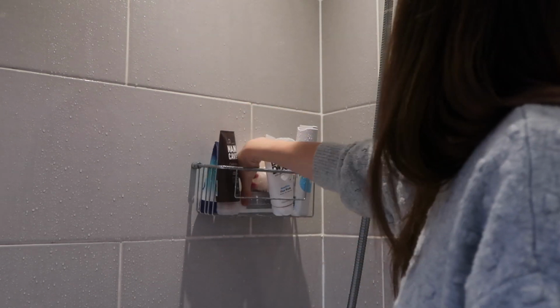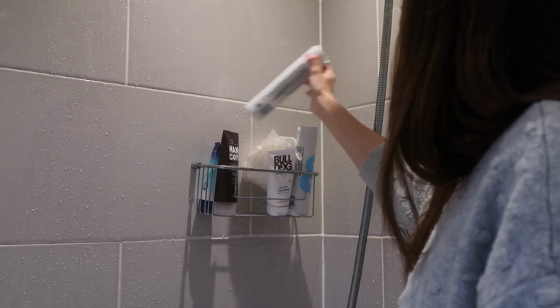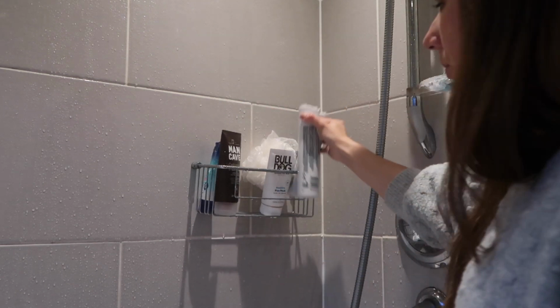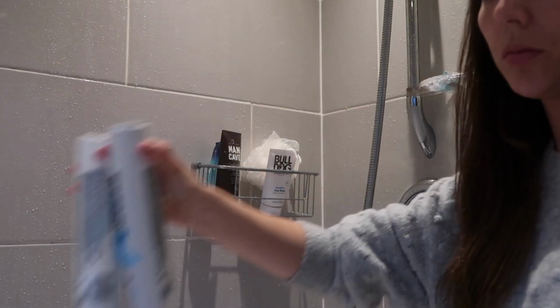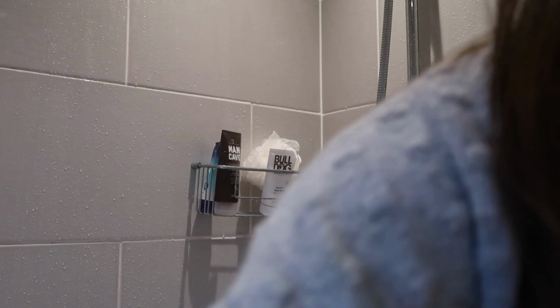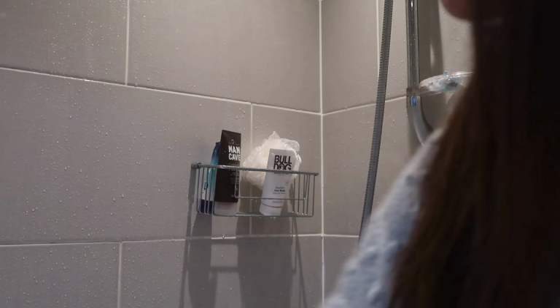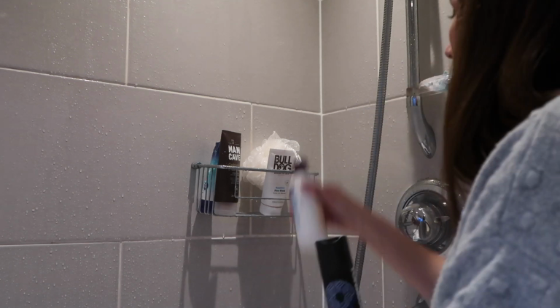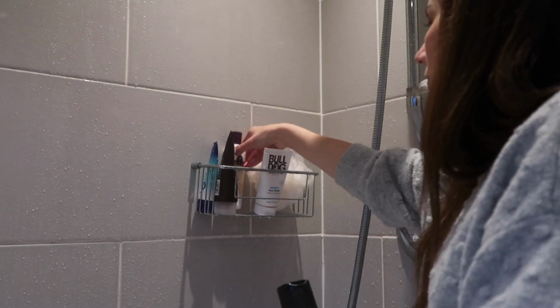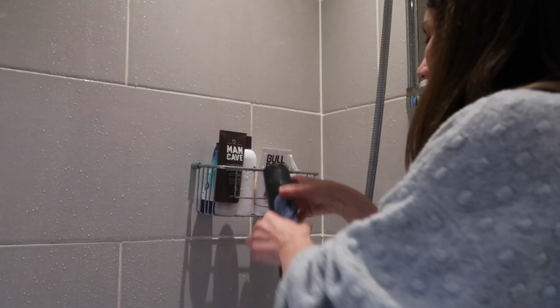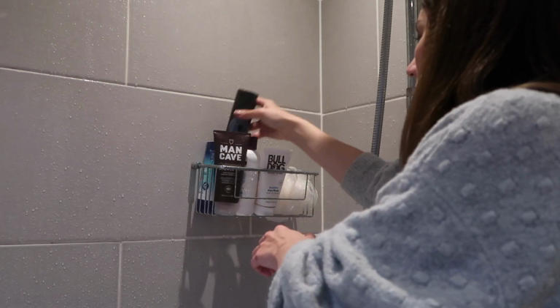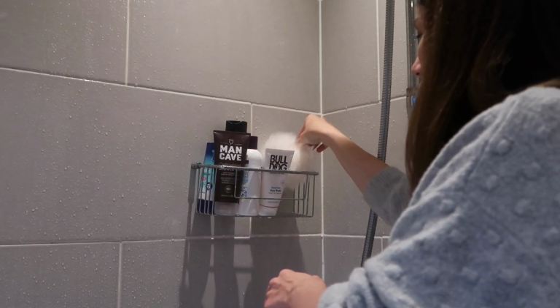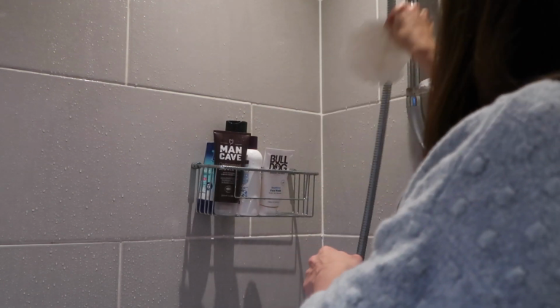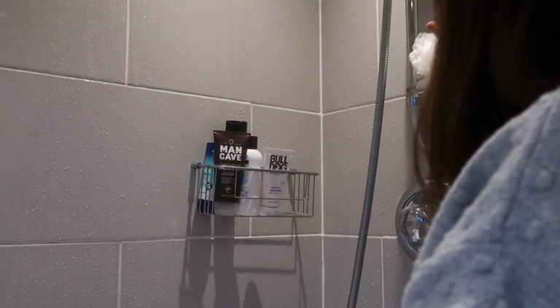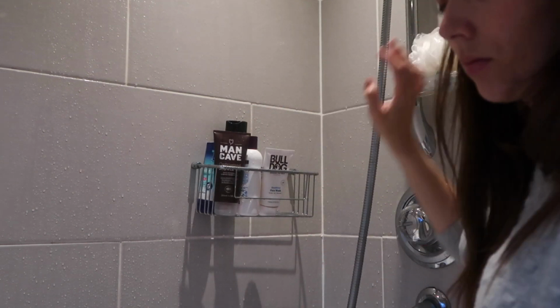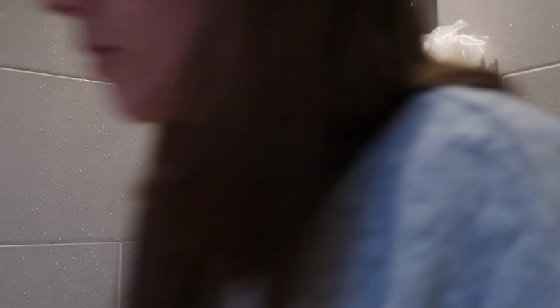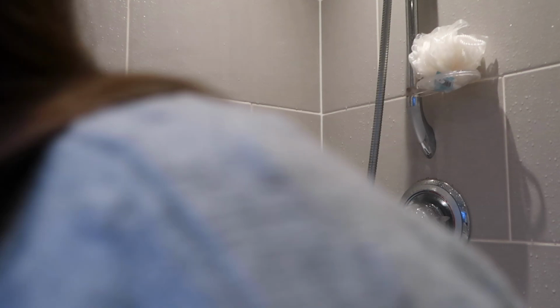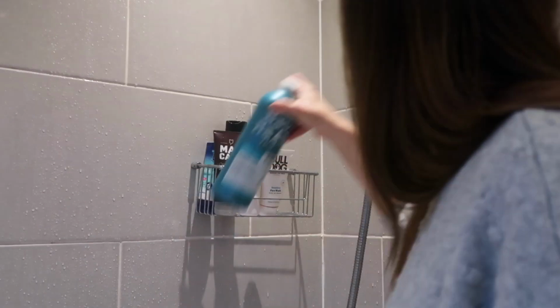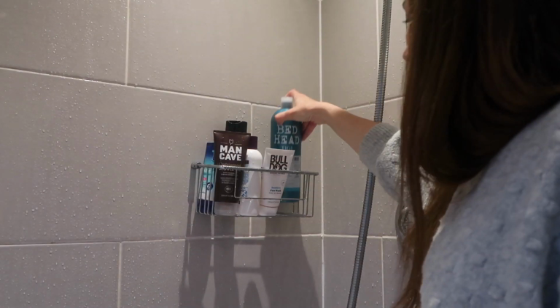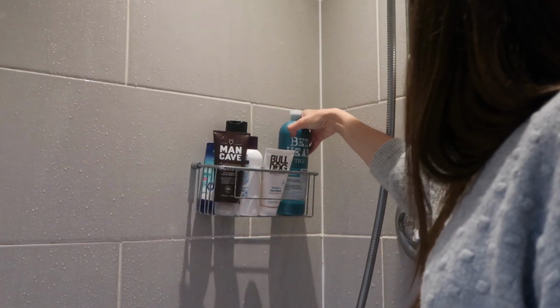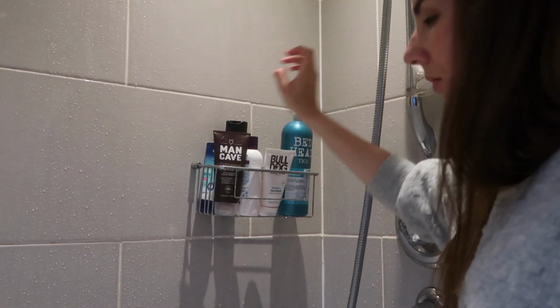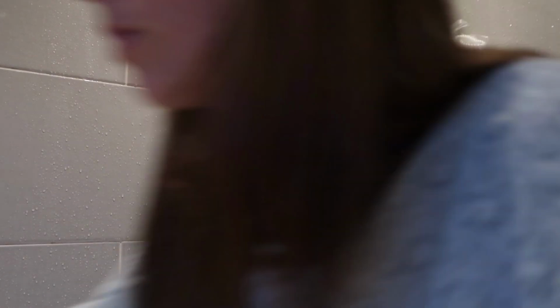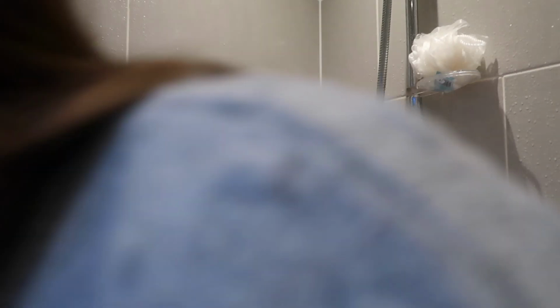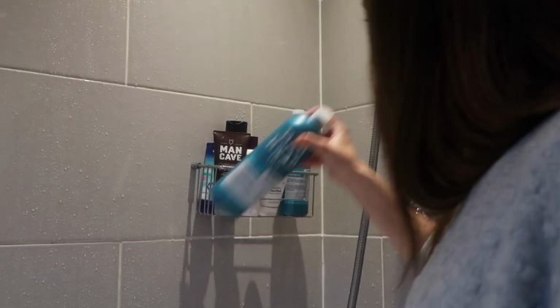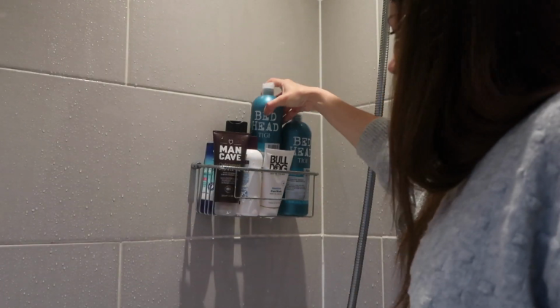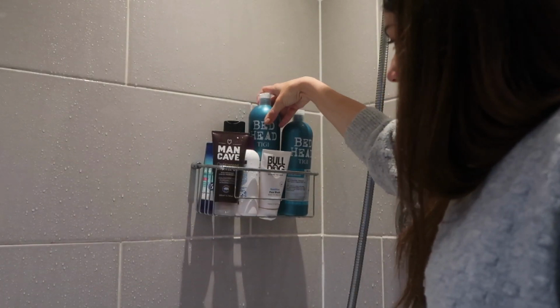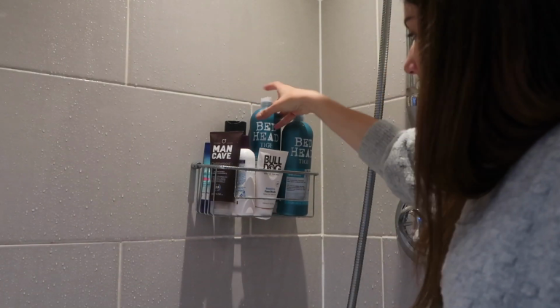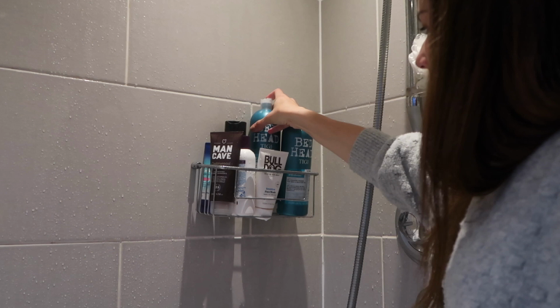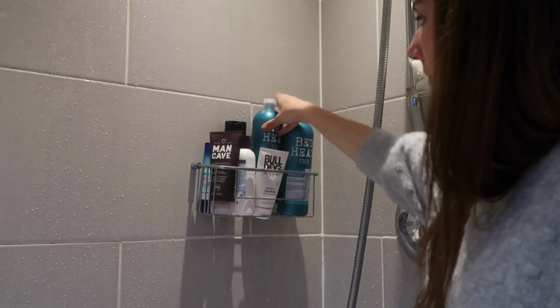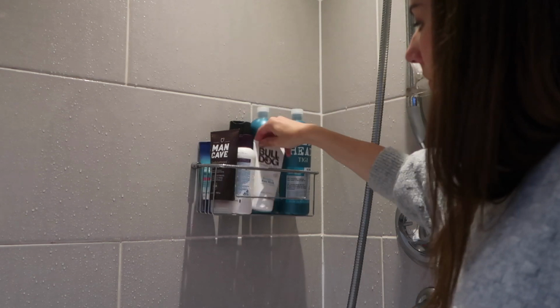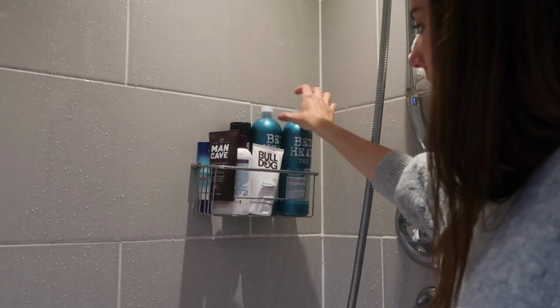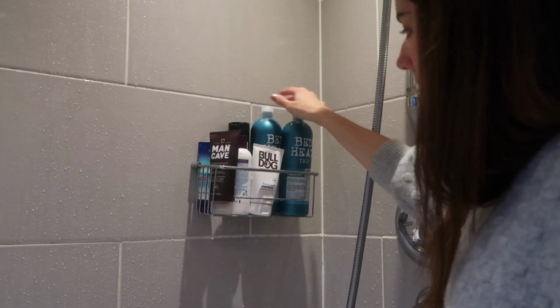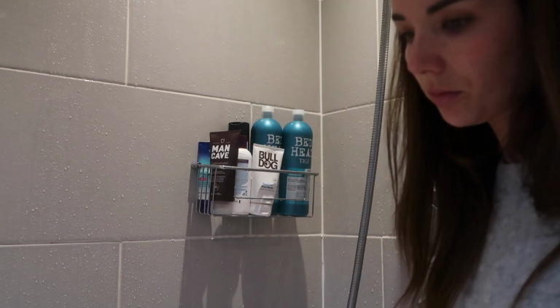Now I'm changing up the shower gels, shampoos, and everything we have sitting out because we're both using different products and it's just become a bit messy. I'm putting in my new shampoo and conditioner and just making sure everything out is something we're actually using every day.